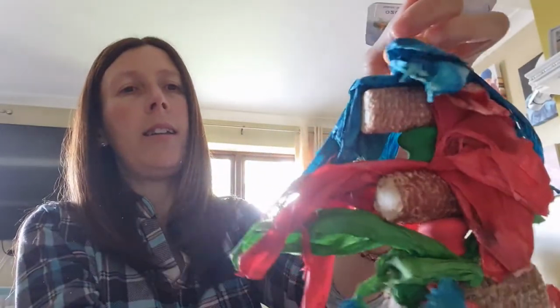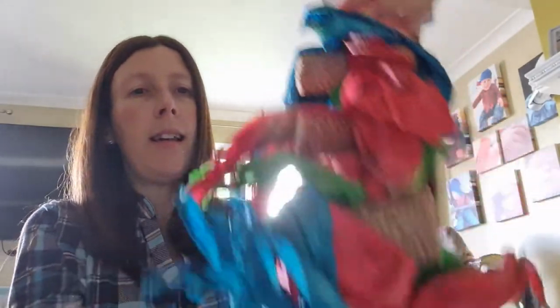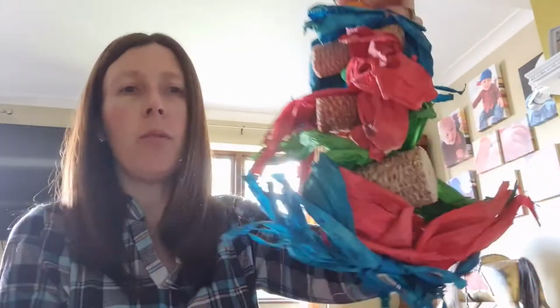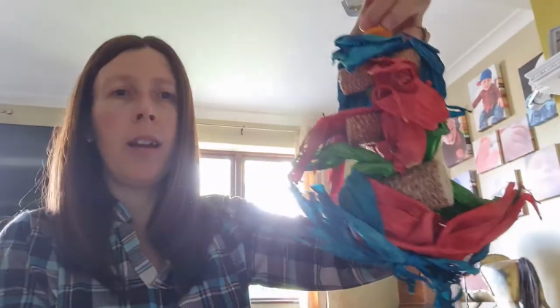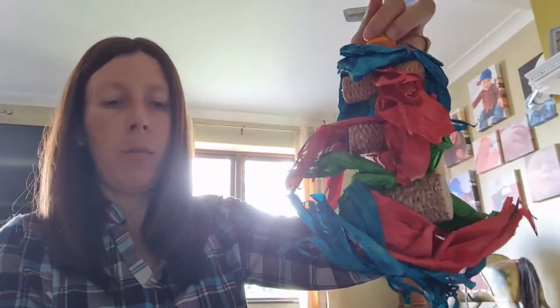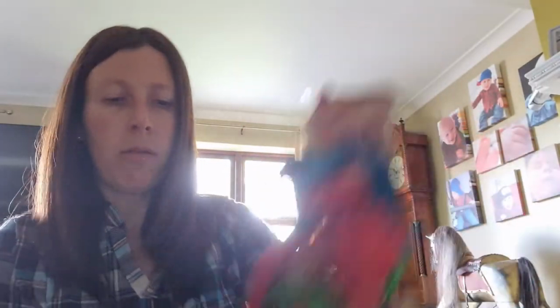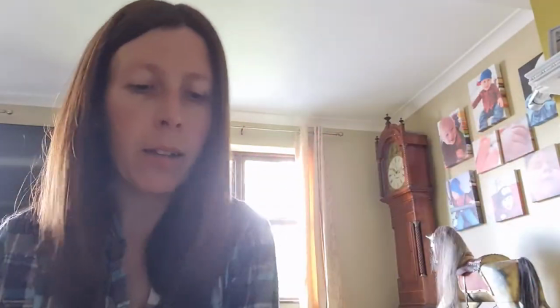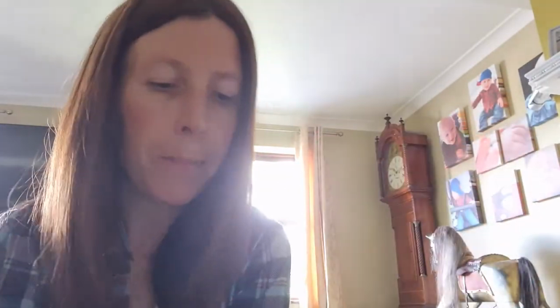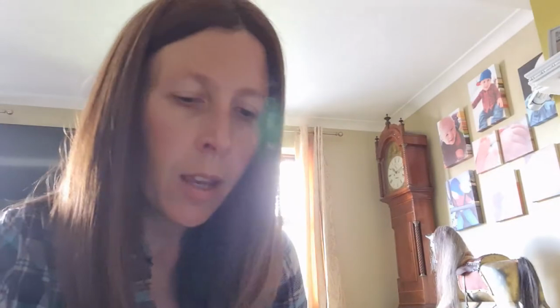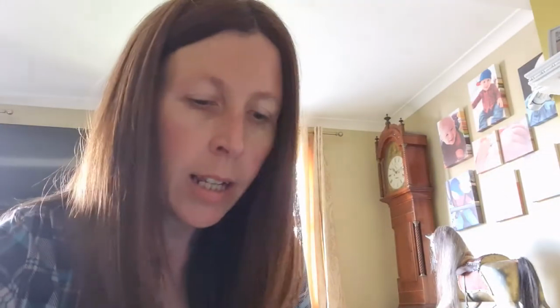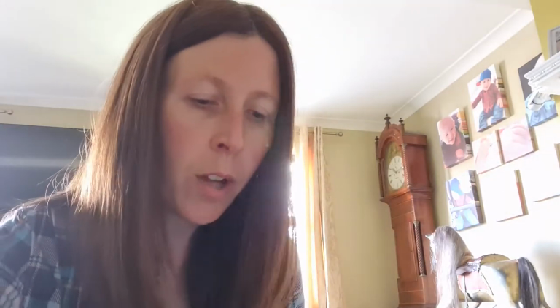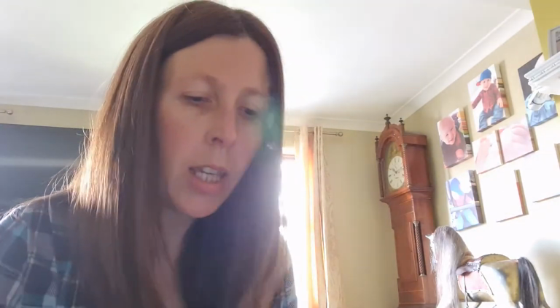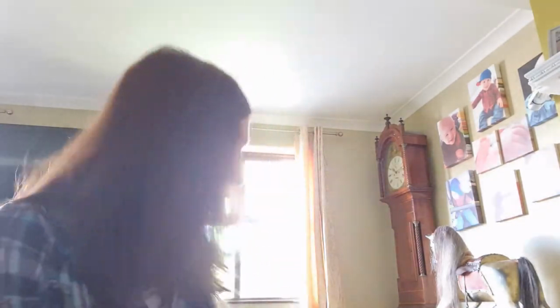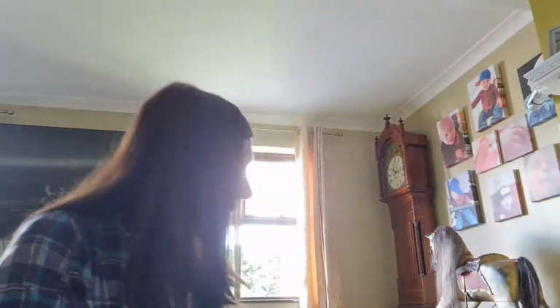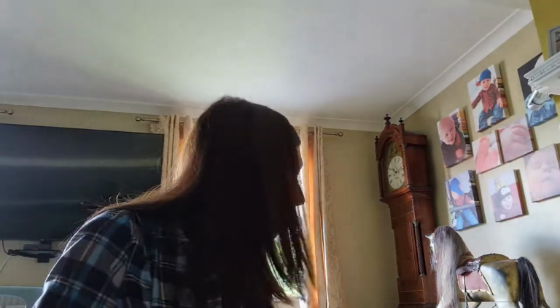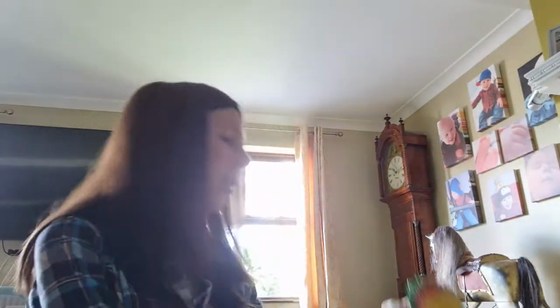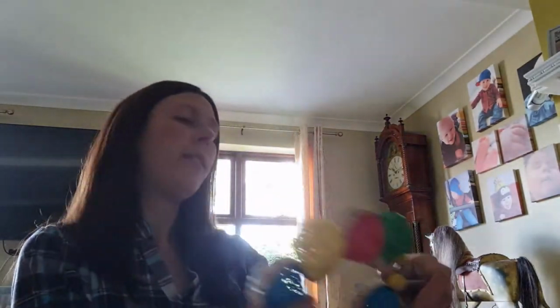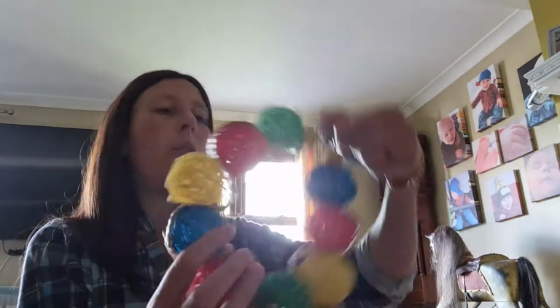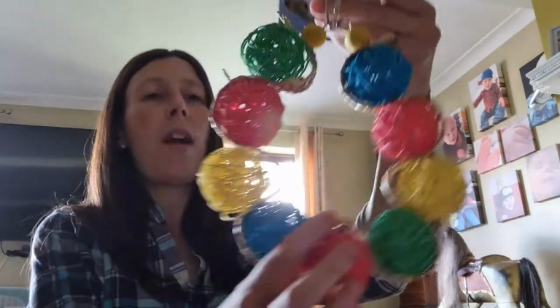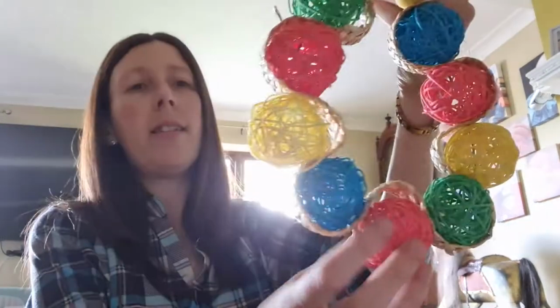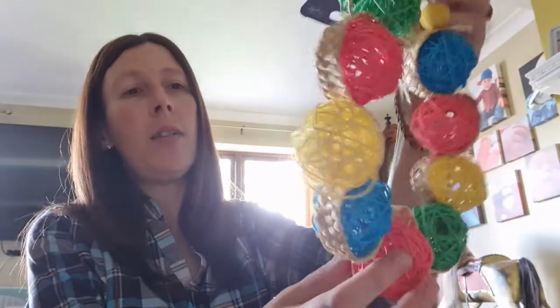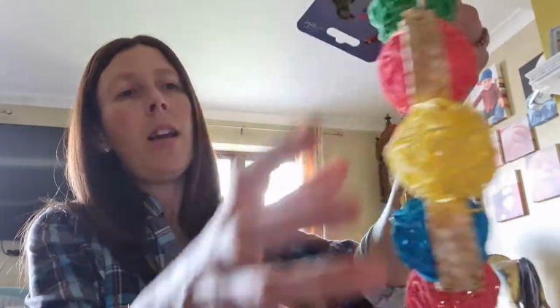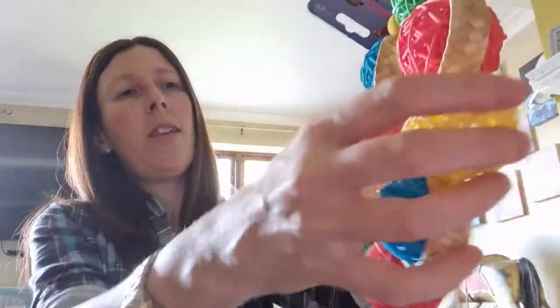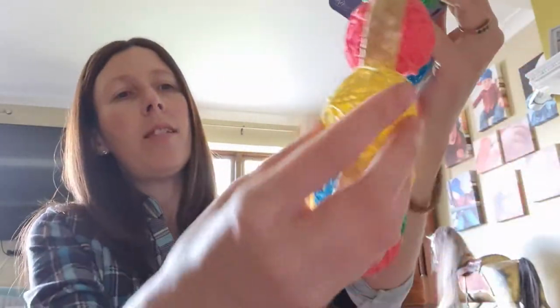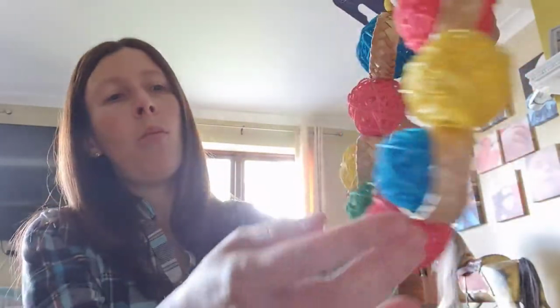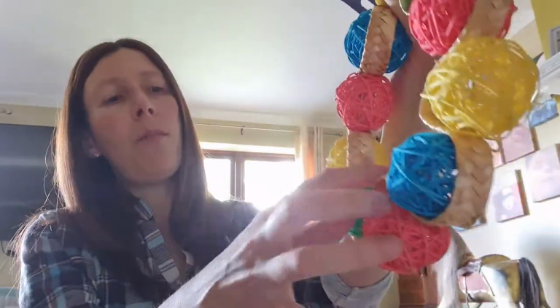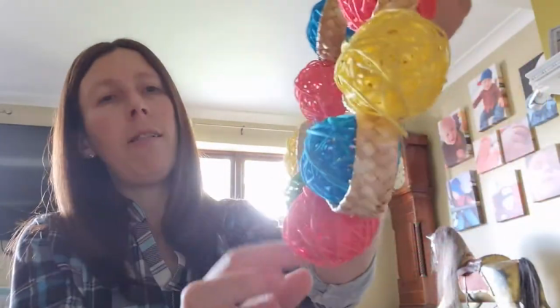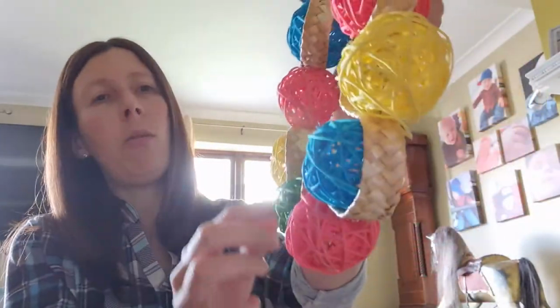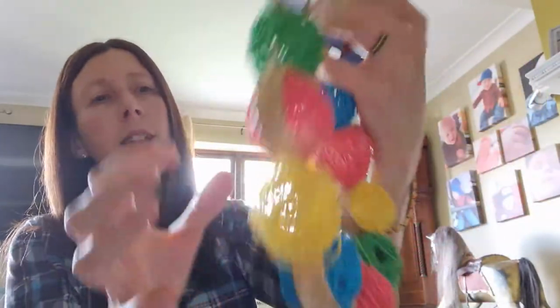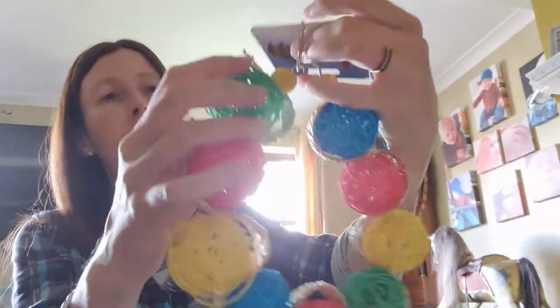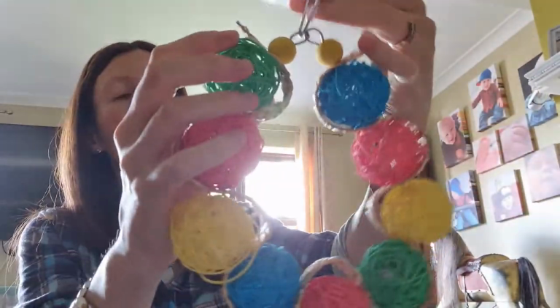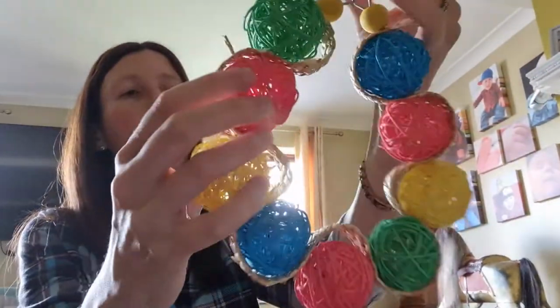Next we've got the wicker hoop at four pounds. This is one of my favorites — you've got this woven material all the way around with the wicker balls for chewing.